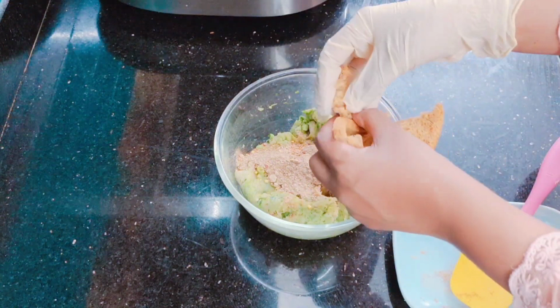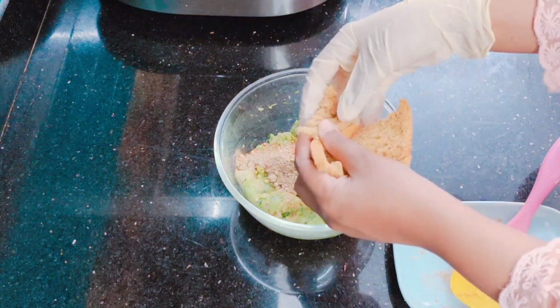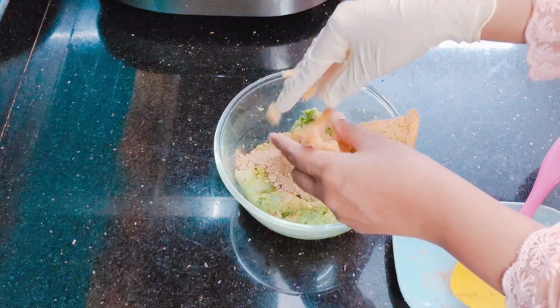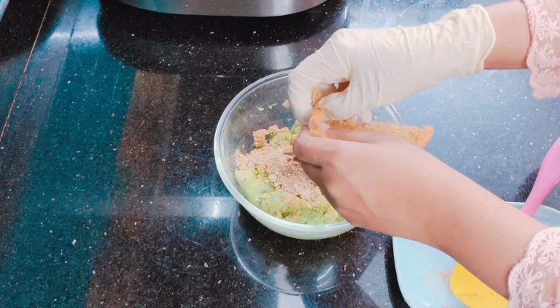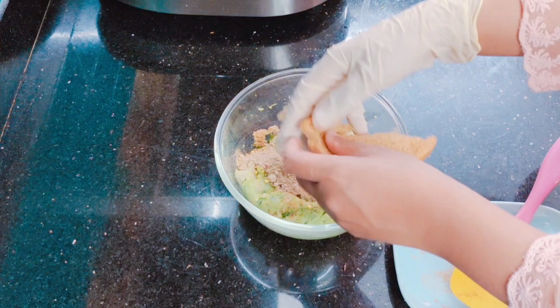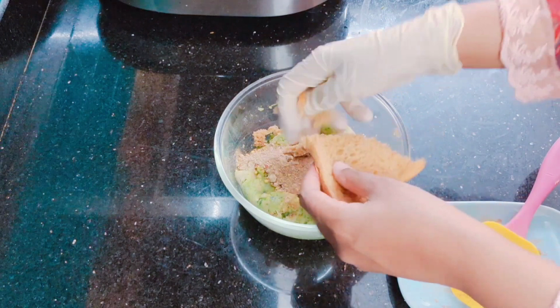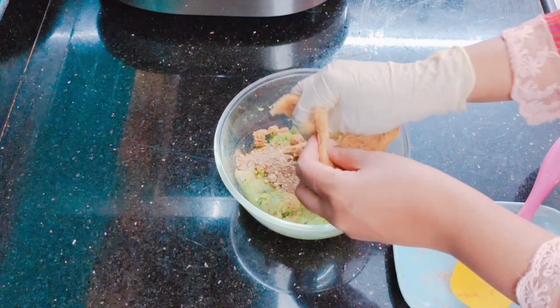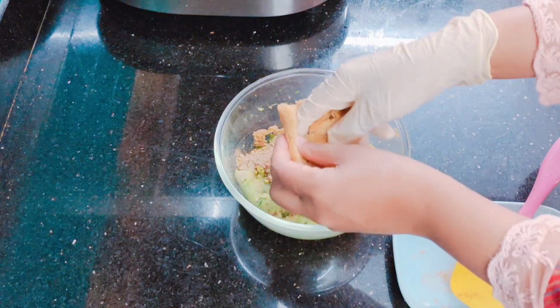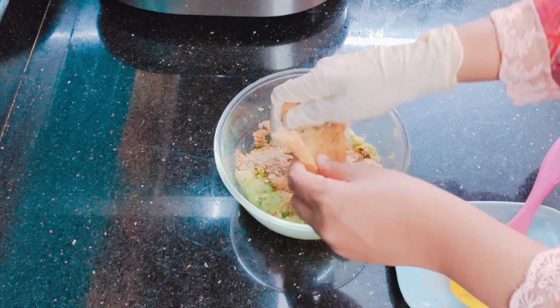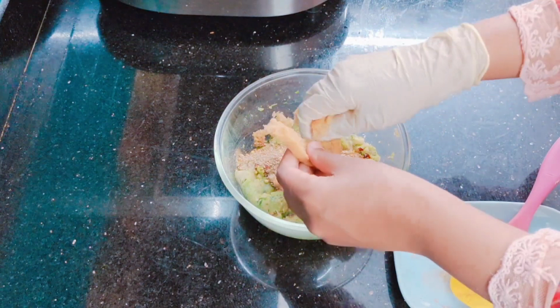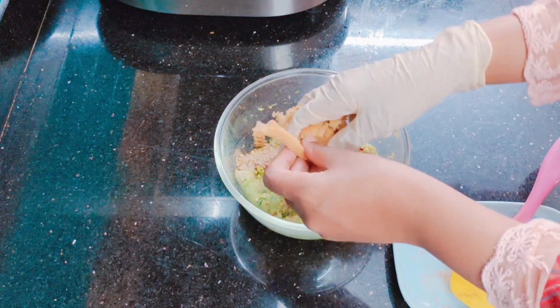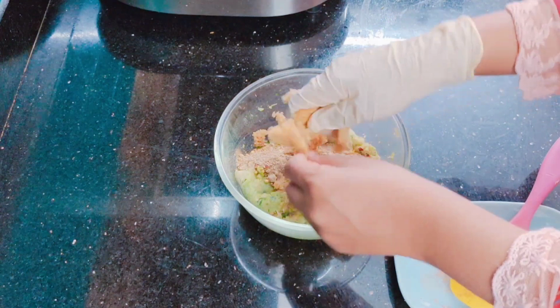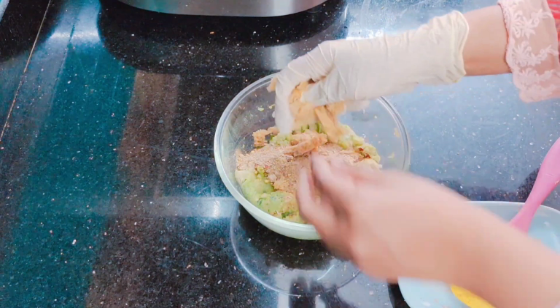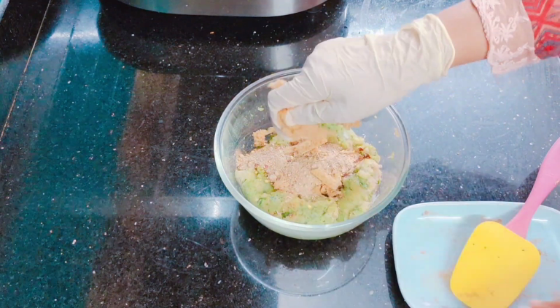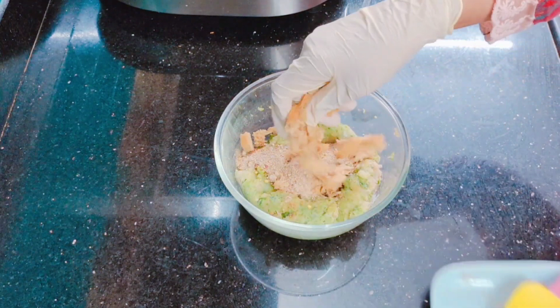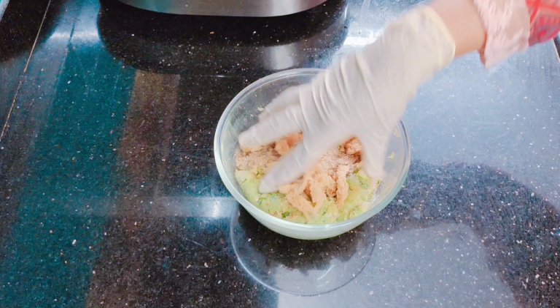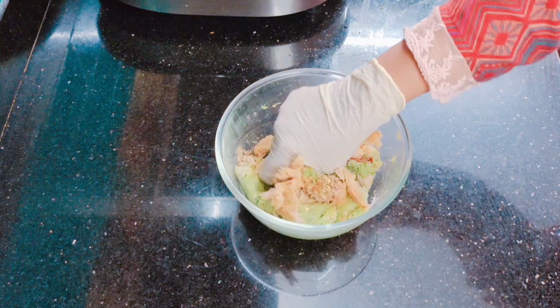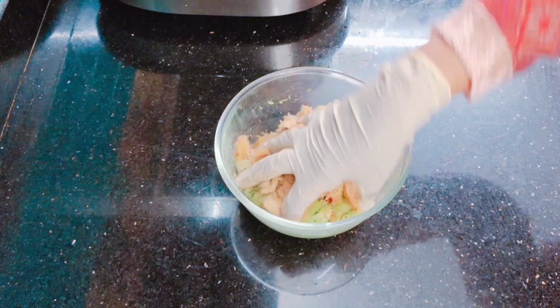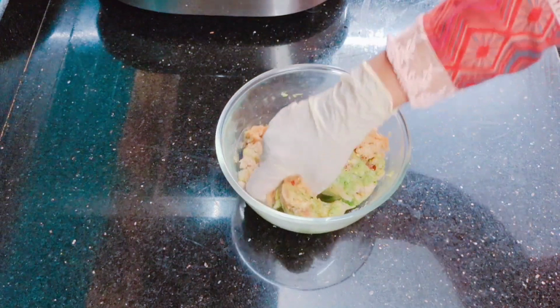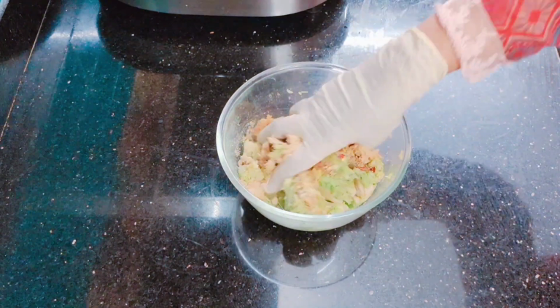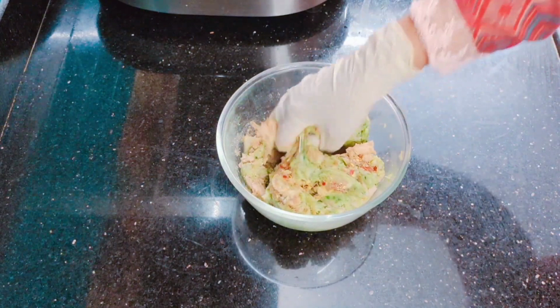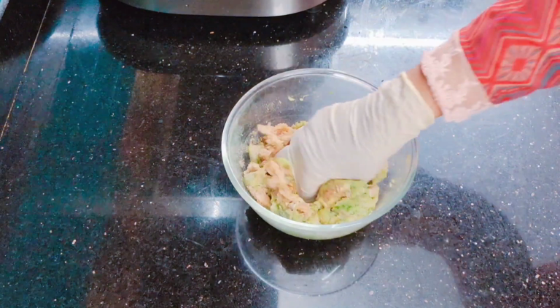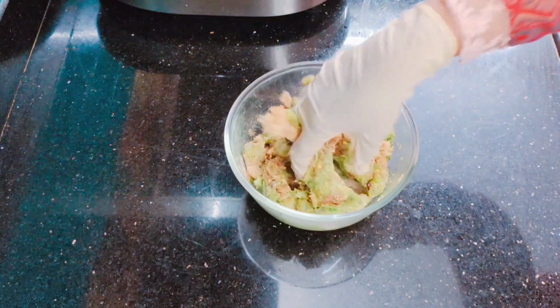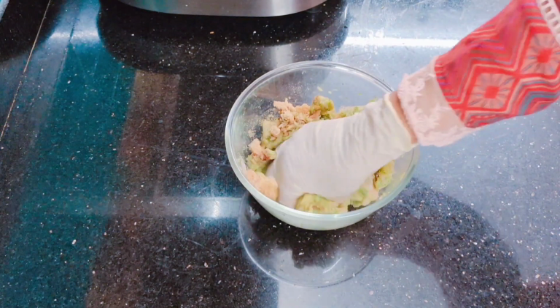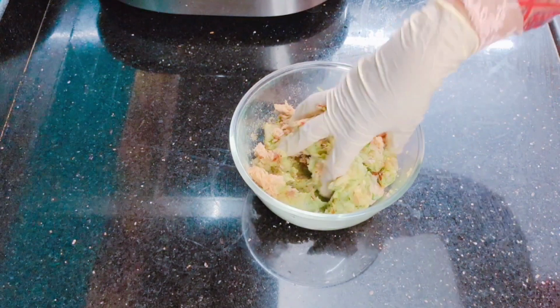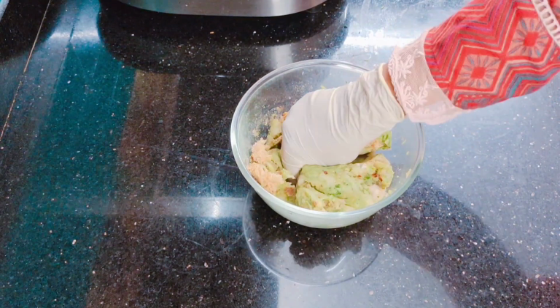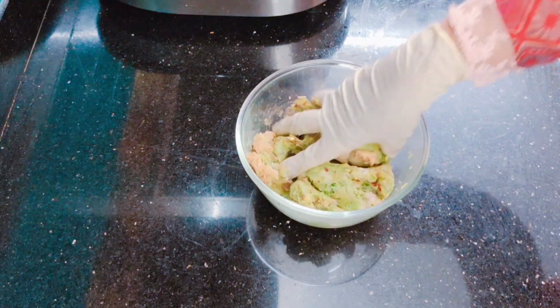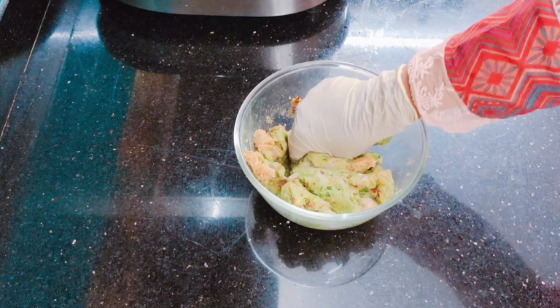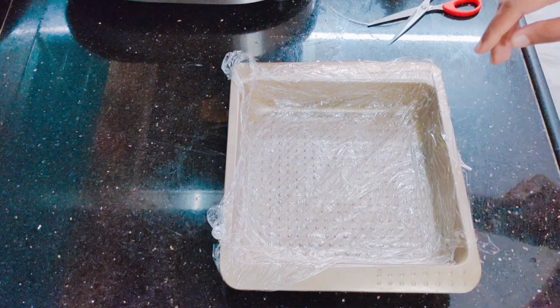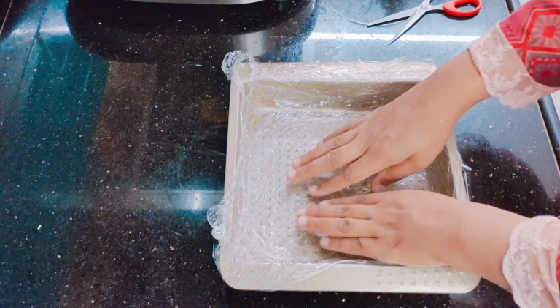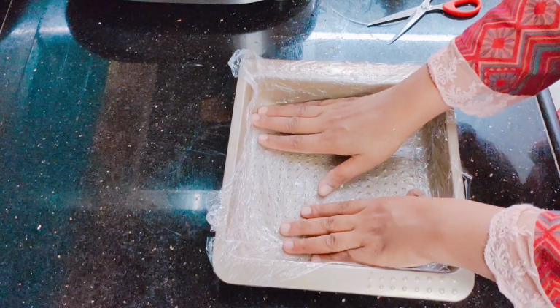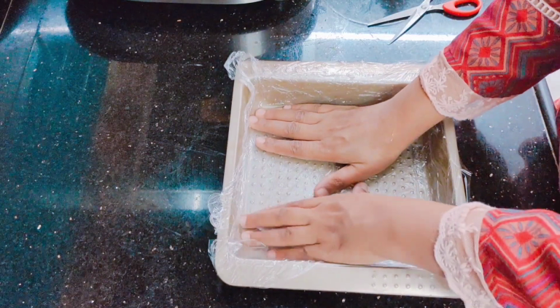I am using bread to bind the mixture. Soak the bread in water, then squeeze it out with your hands and add it in. We will mix everything well together.